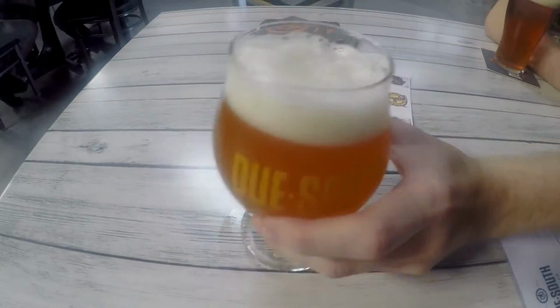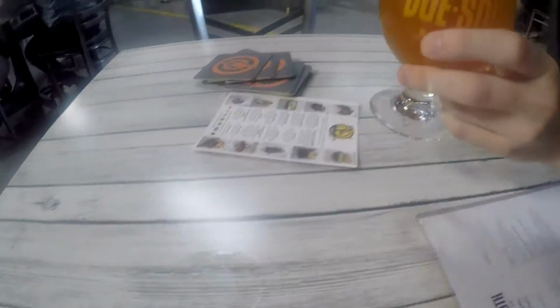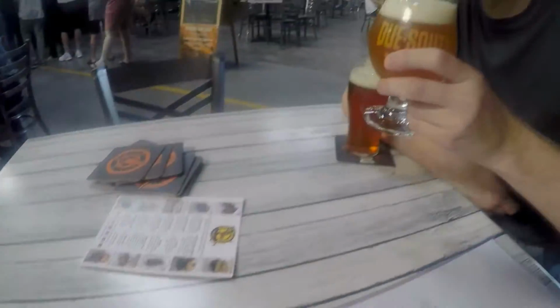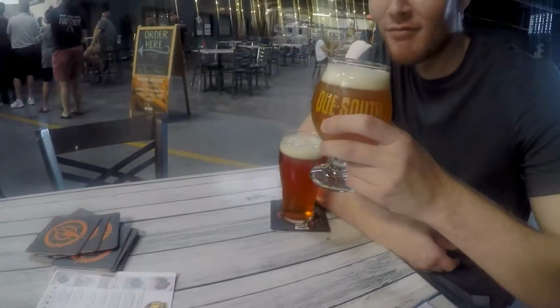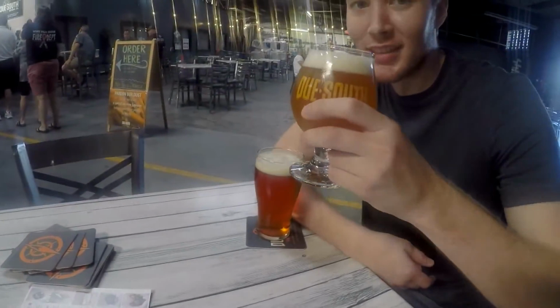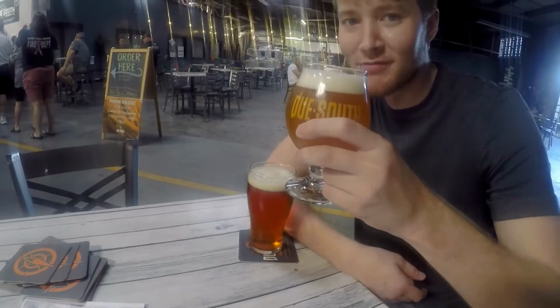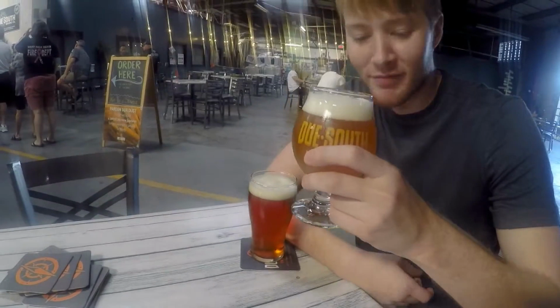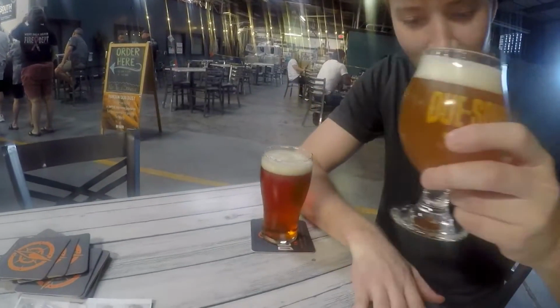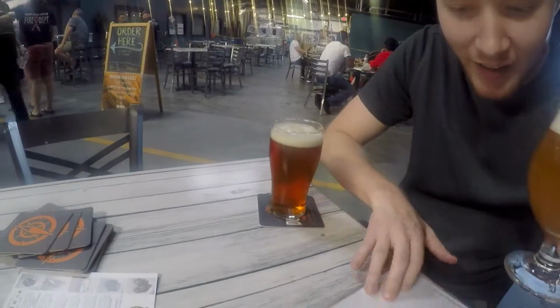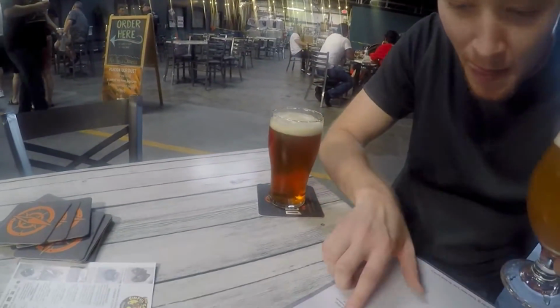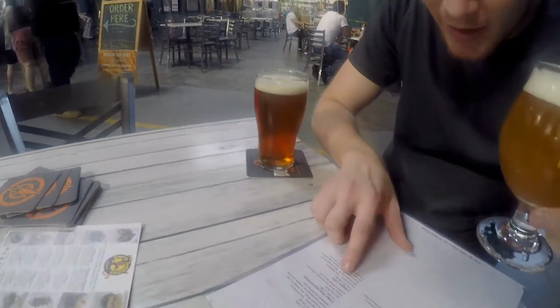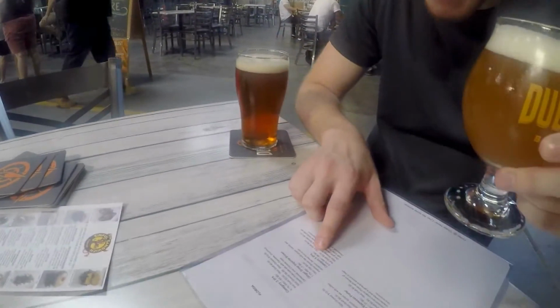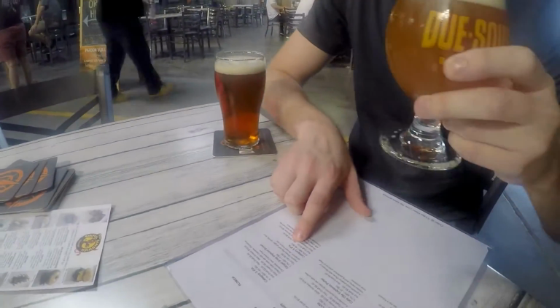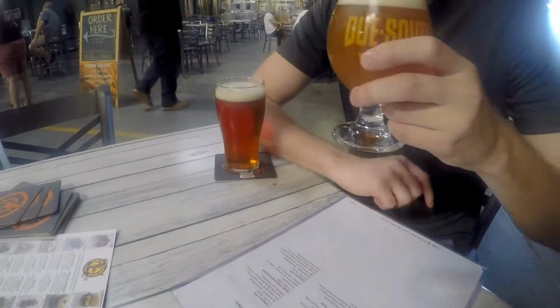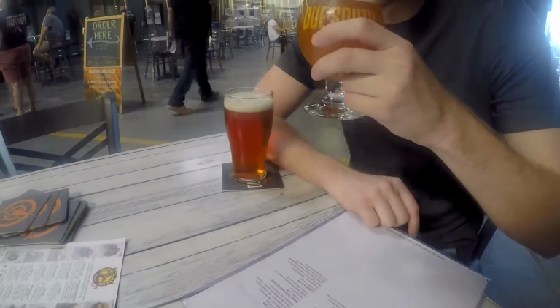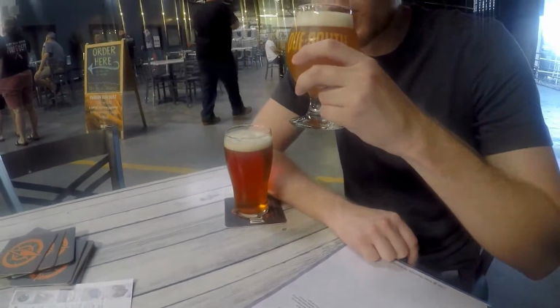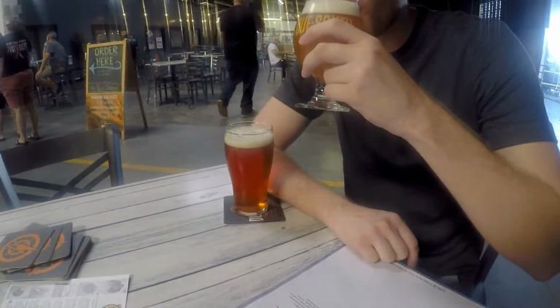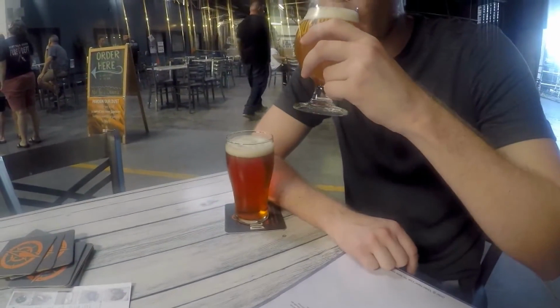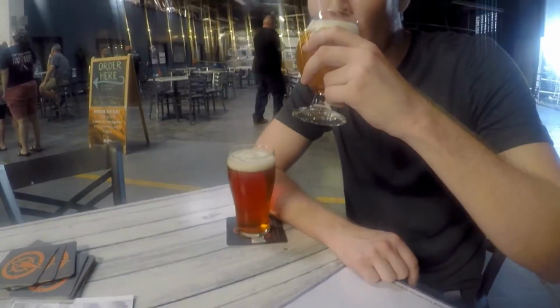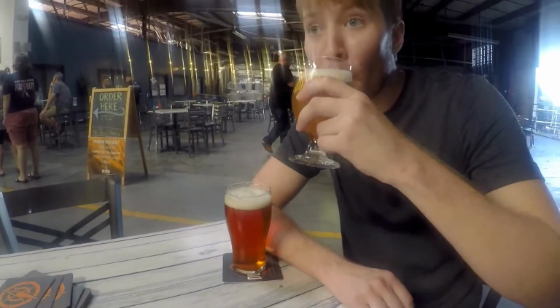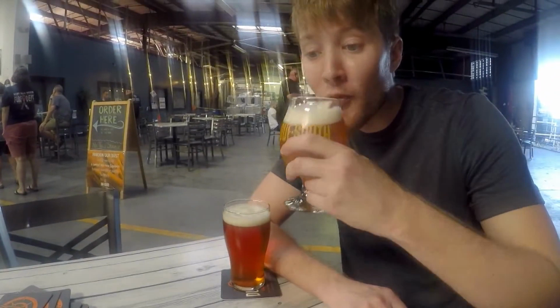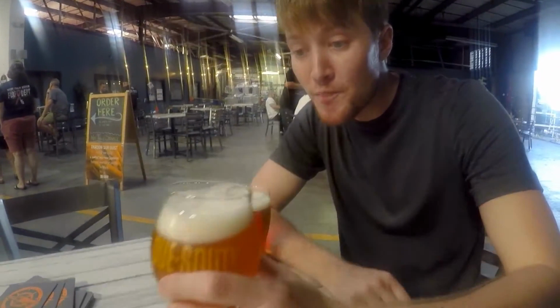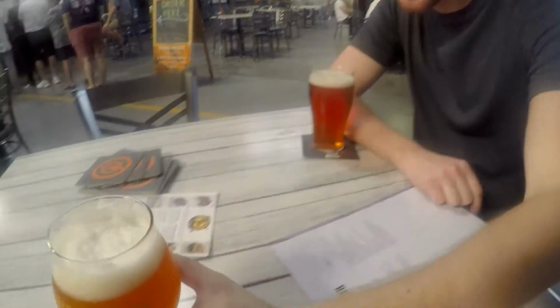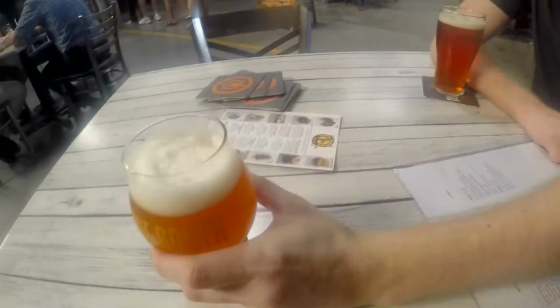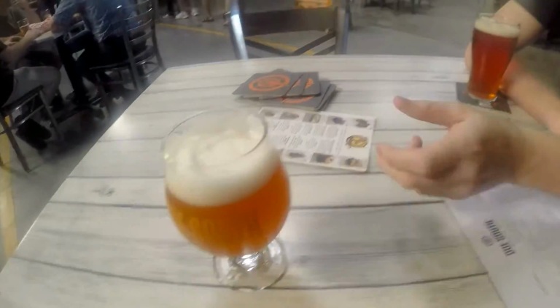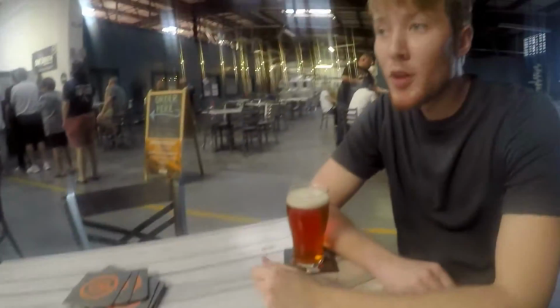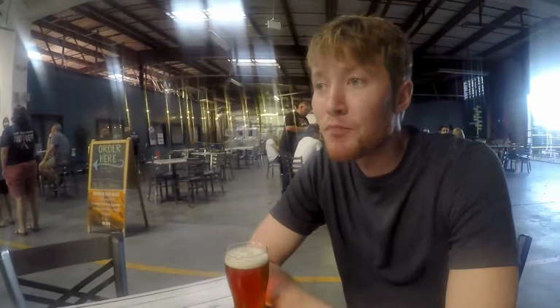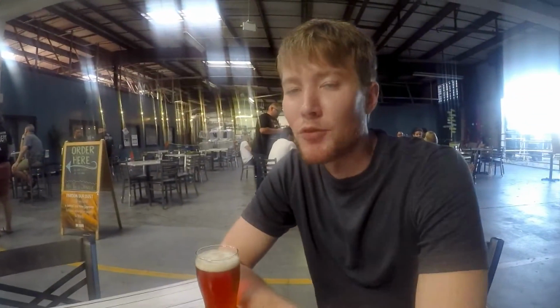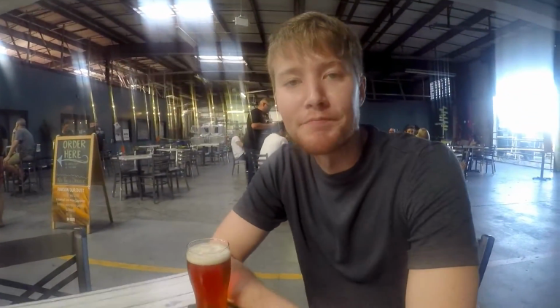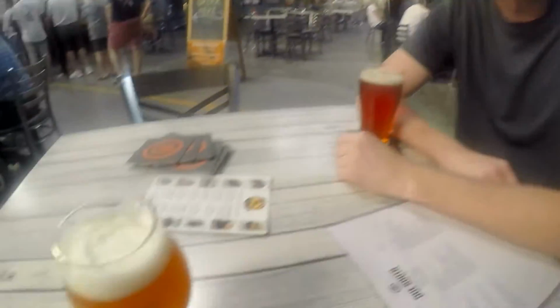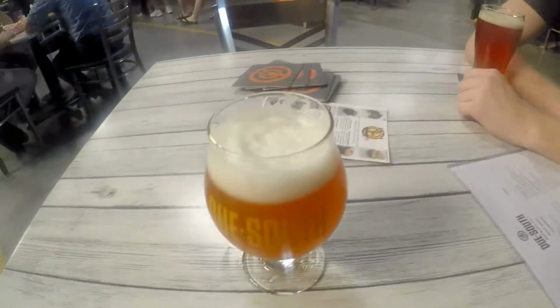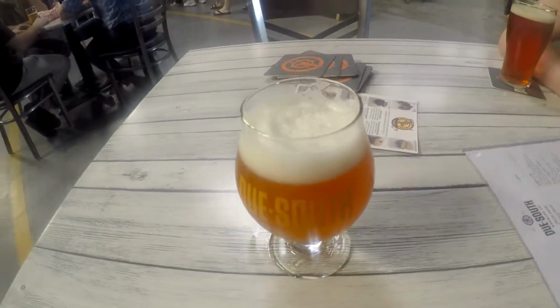I got the Category Five and the Oktoberfest. It's 96 IBU — yeah, it's really high. It's really good. What do you think? It's good. I like it too.